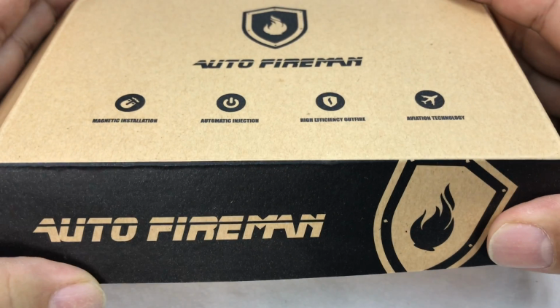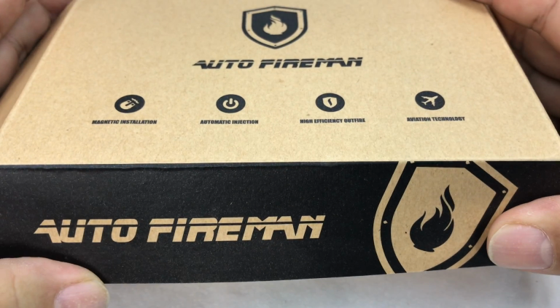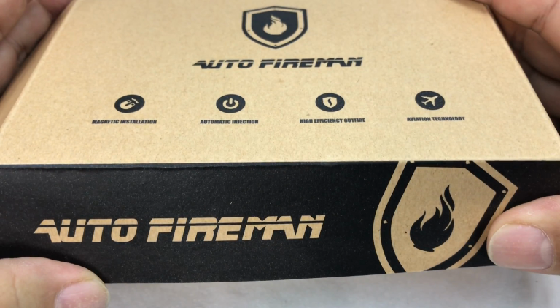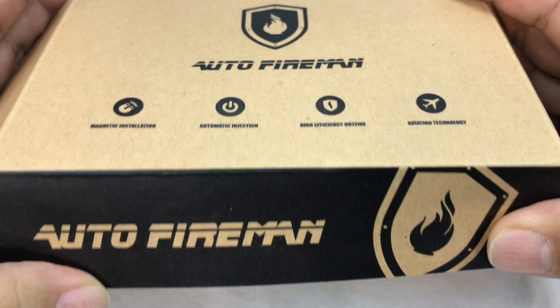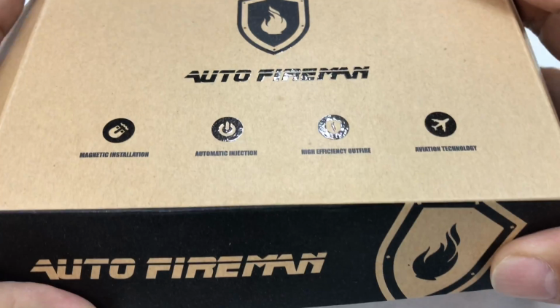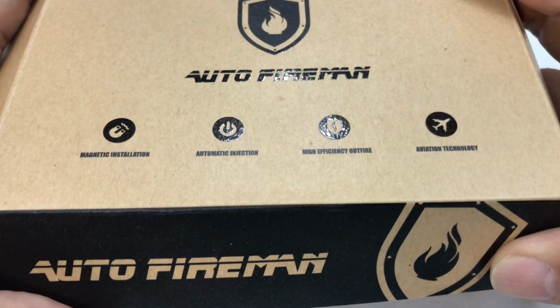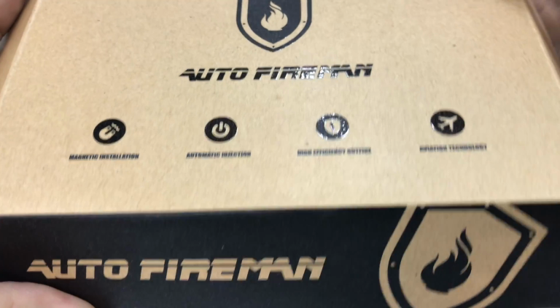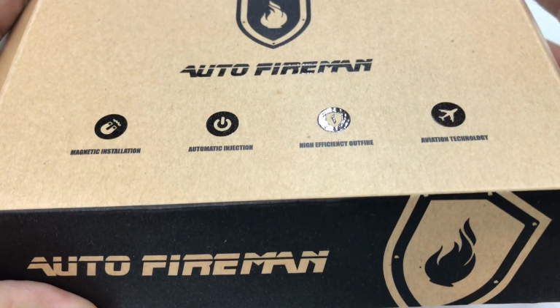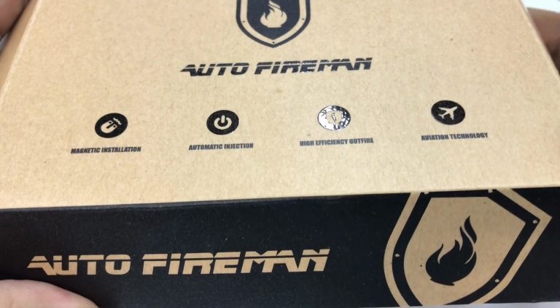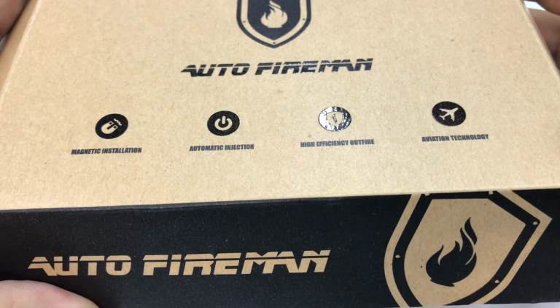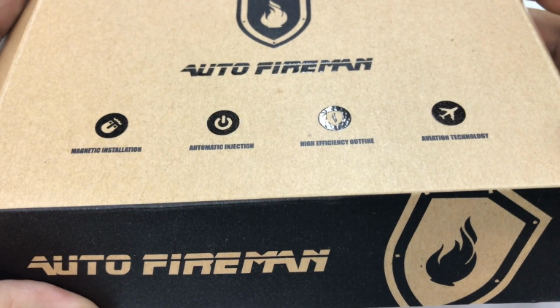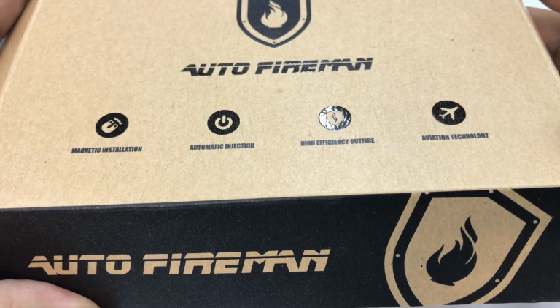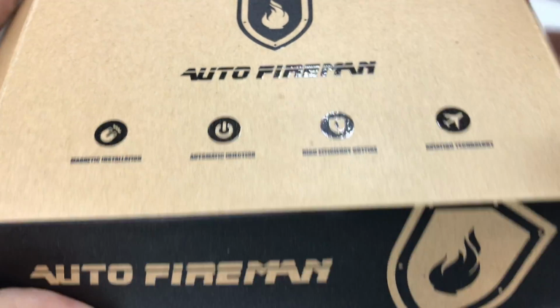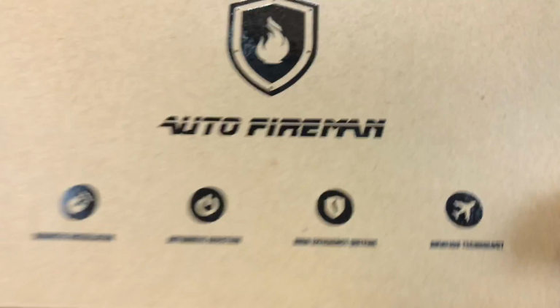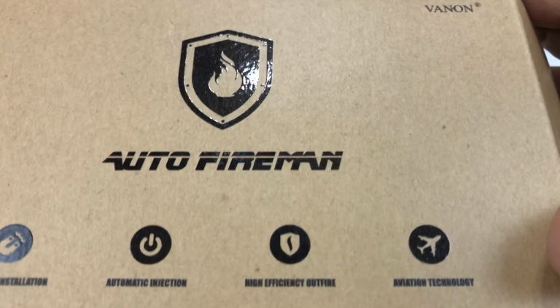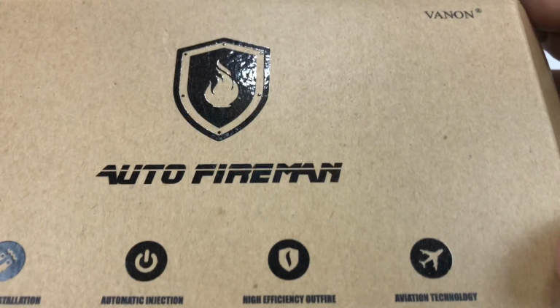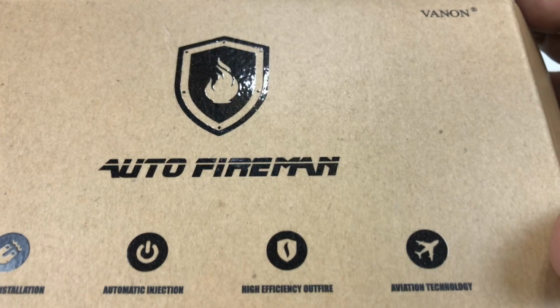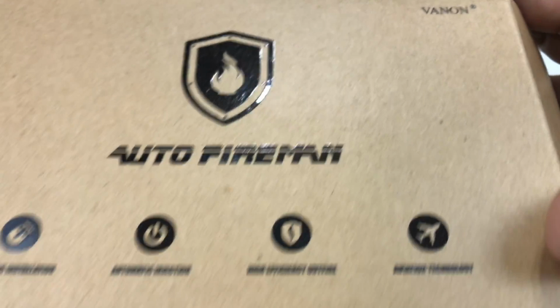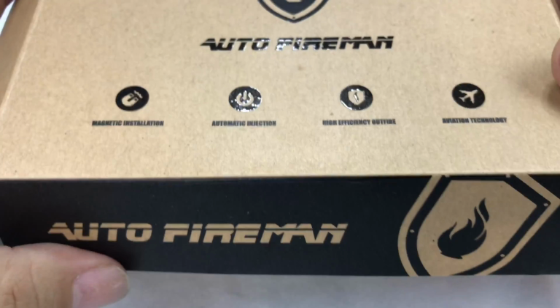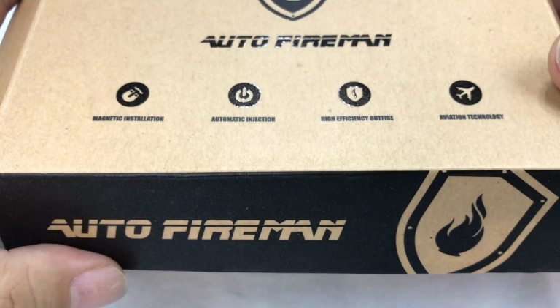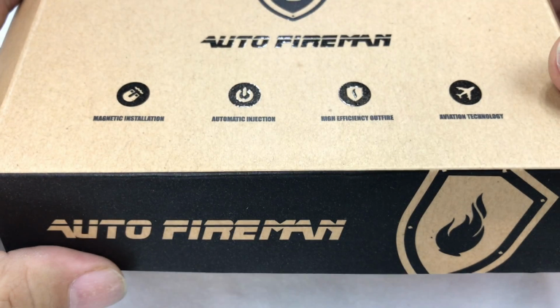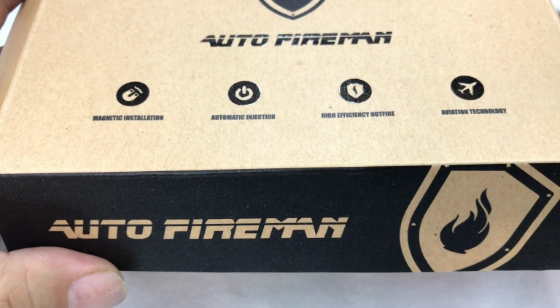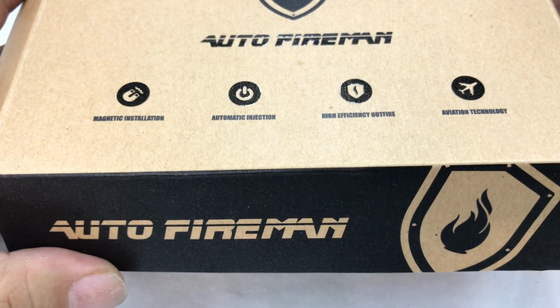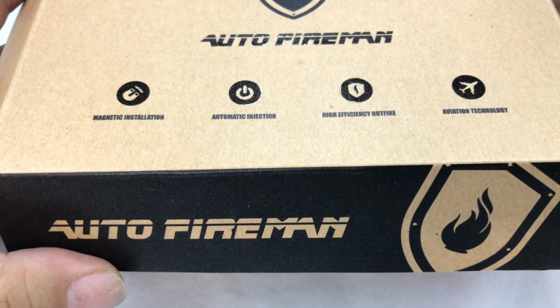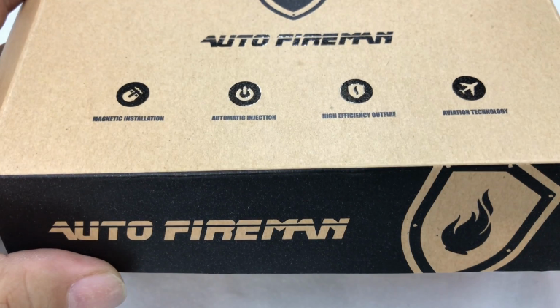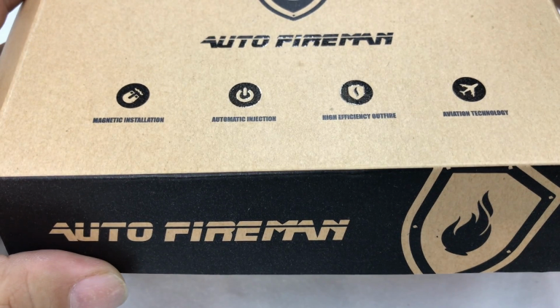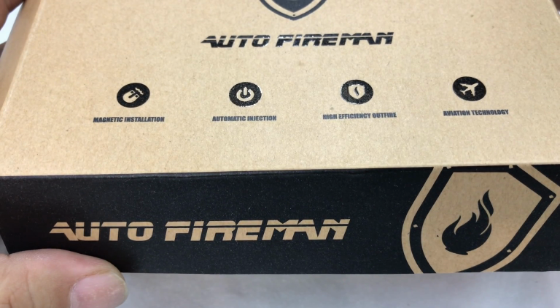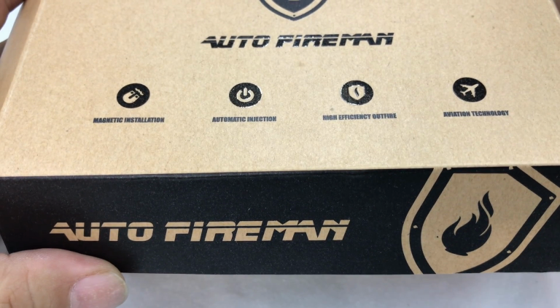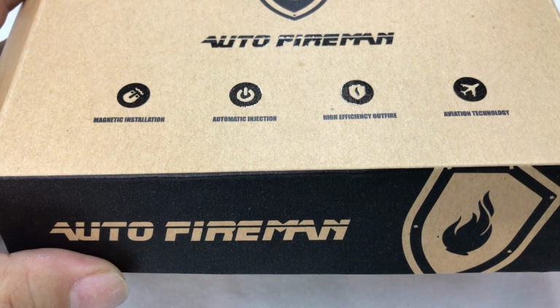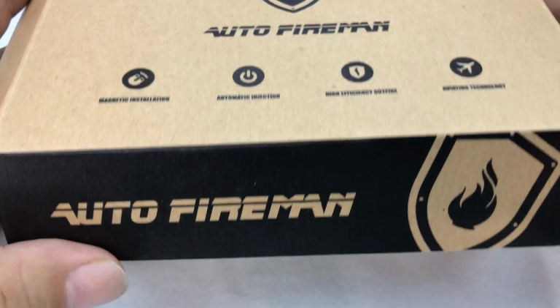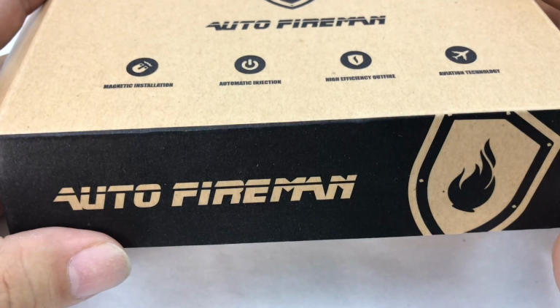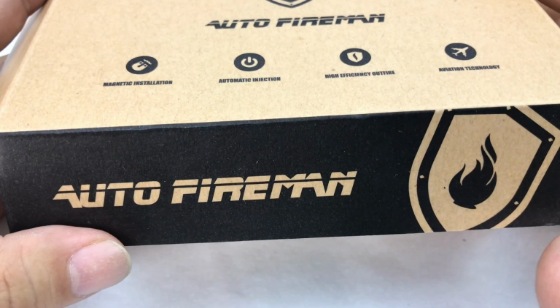What's up Panda Nation, Peter Von Panda. I did an unboxing and first look of this by Vannon — it's the Auto Fireman. I want to do now a full review of it and give it an actual test today.